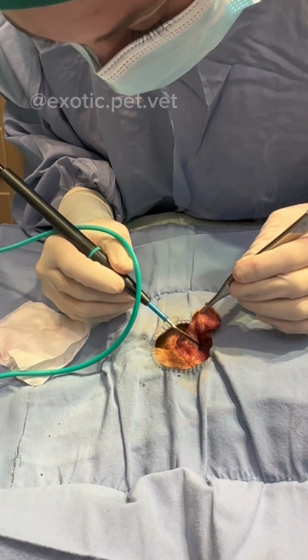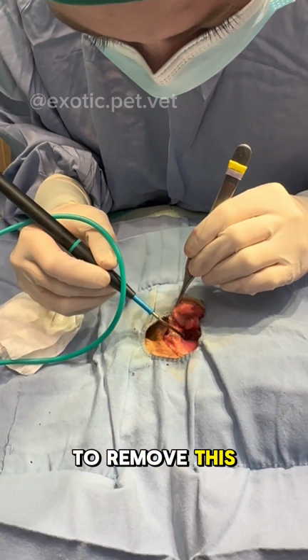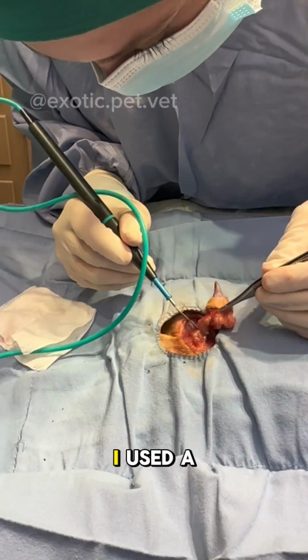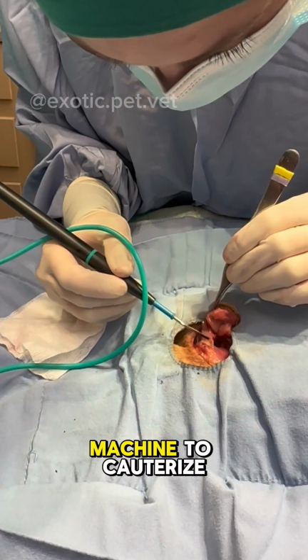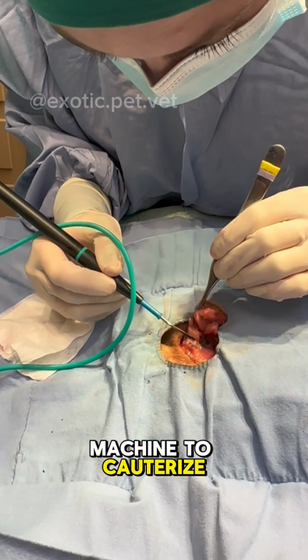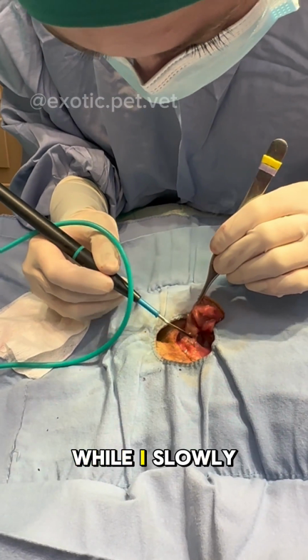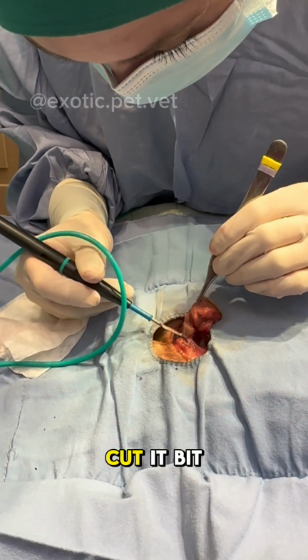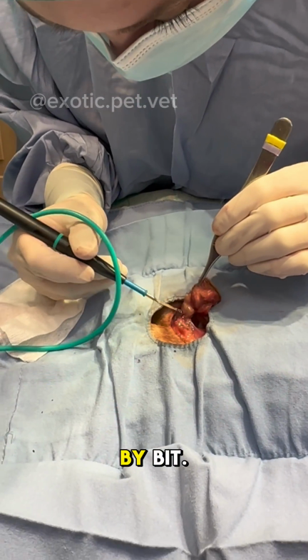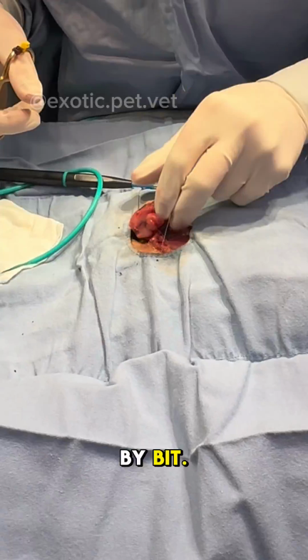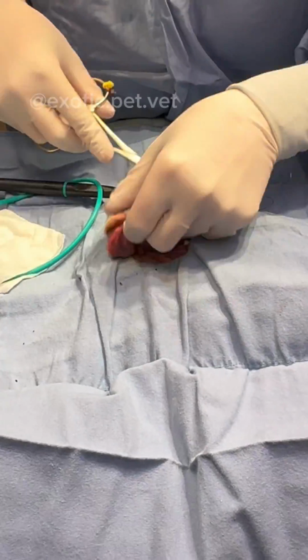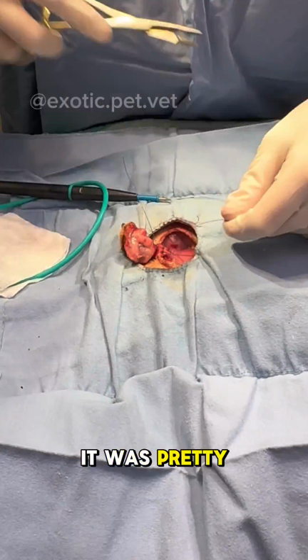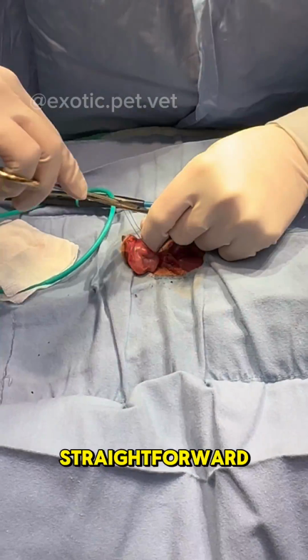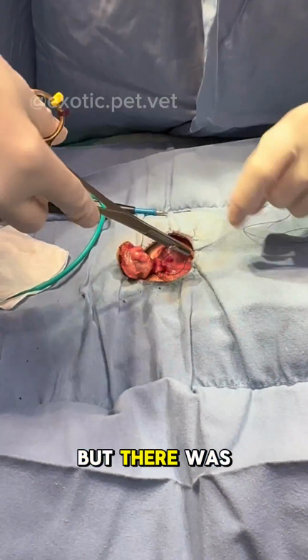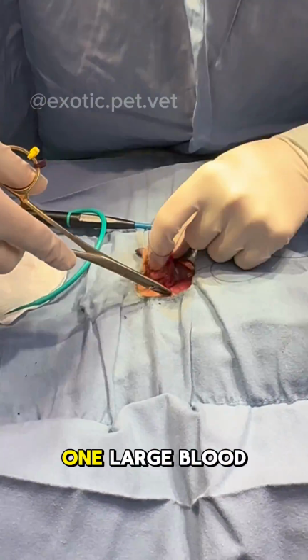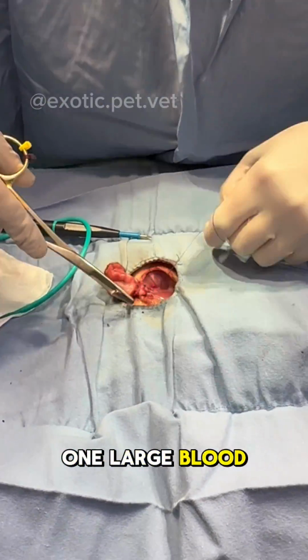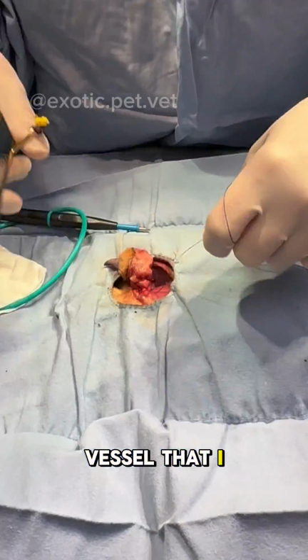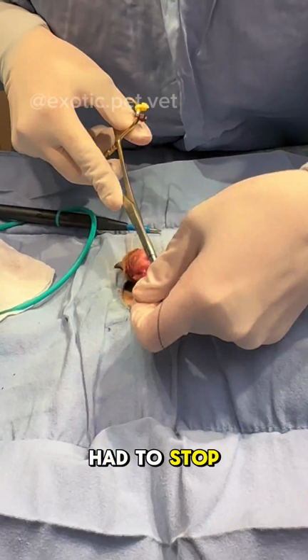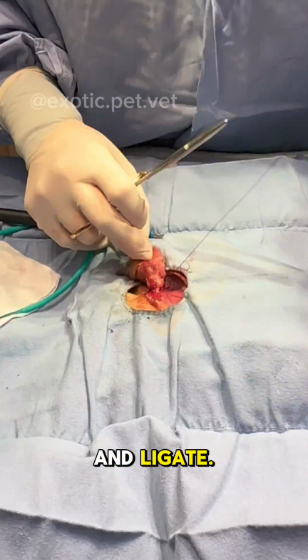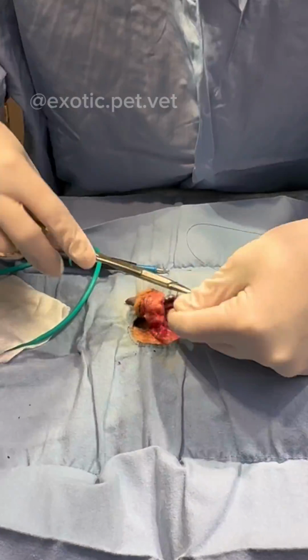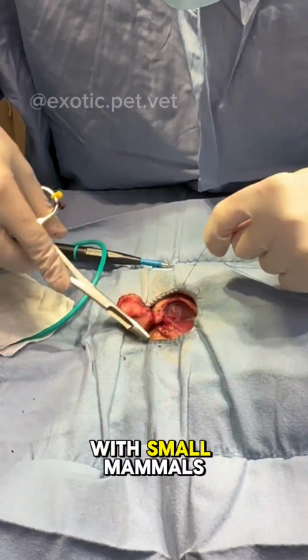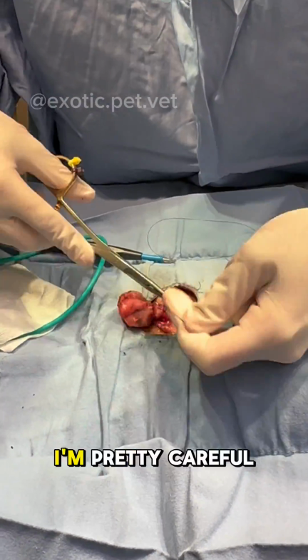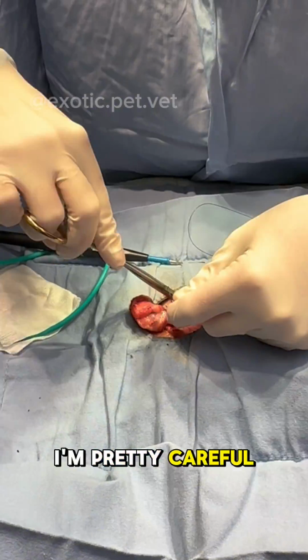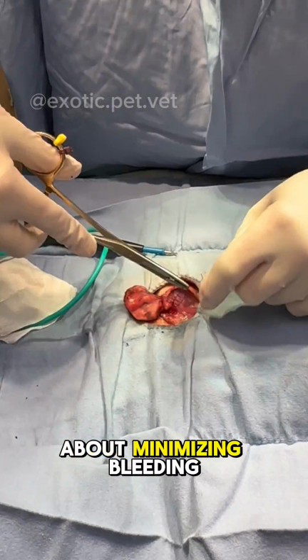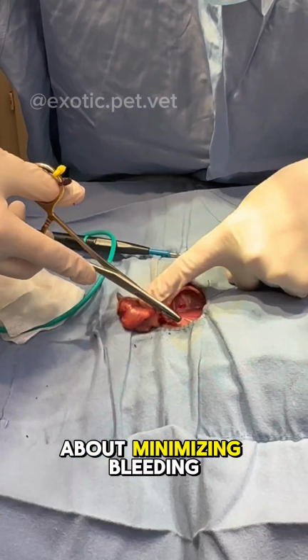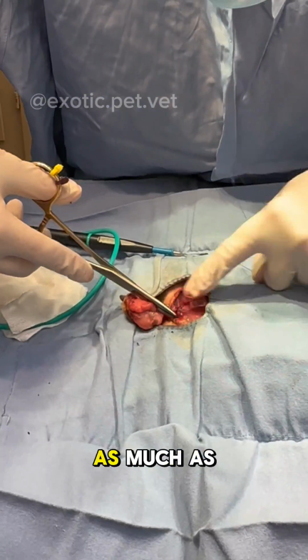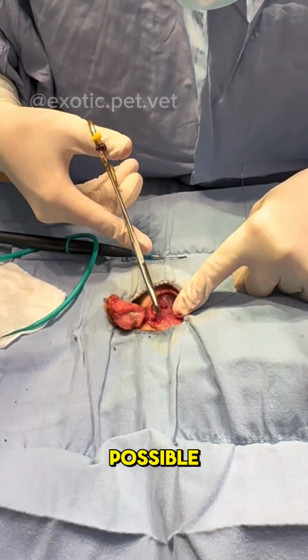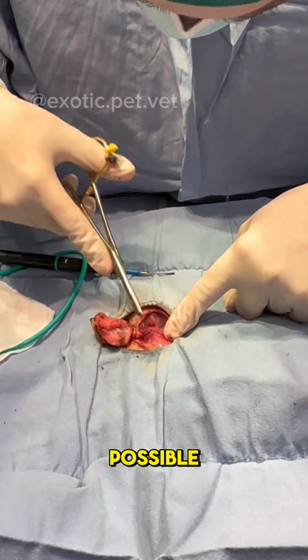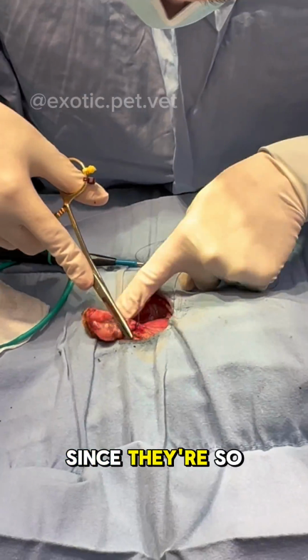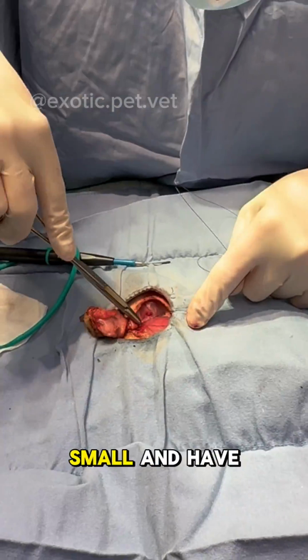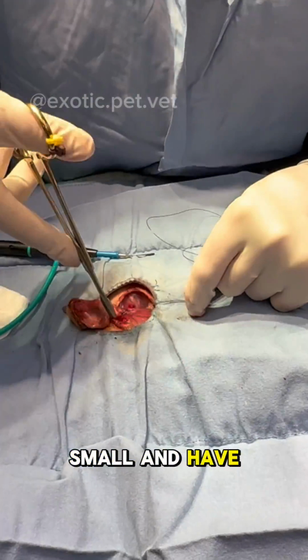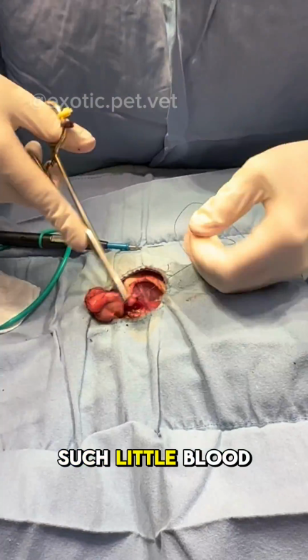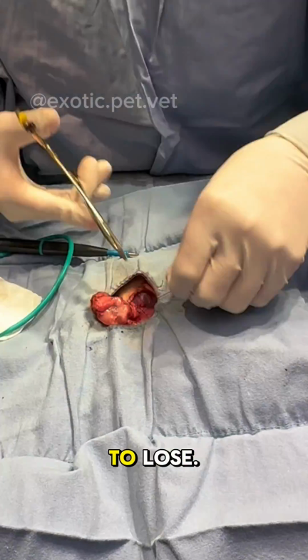To remove this lump, I used a machine to cauterize while I slowly cut it bit by bit. It was pretty straightforward, but there was one large blood vessel that I had to stop and ligate. With small mammals, I'm pretty careful about minimizing bleeding as much as possible, since they're so small and have such little blood to lose.